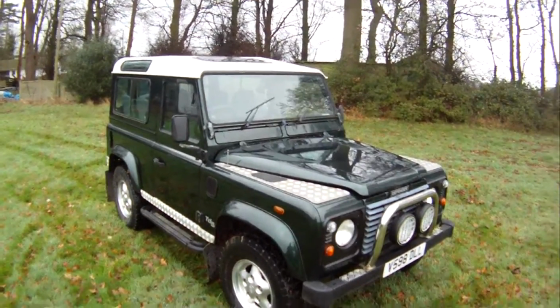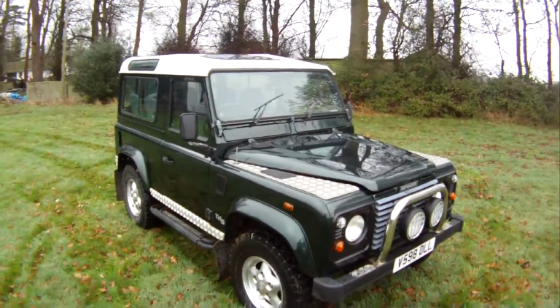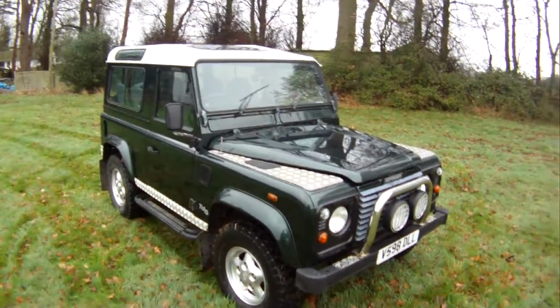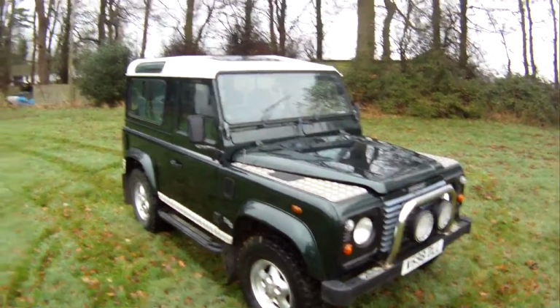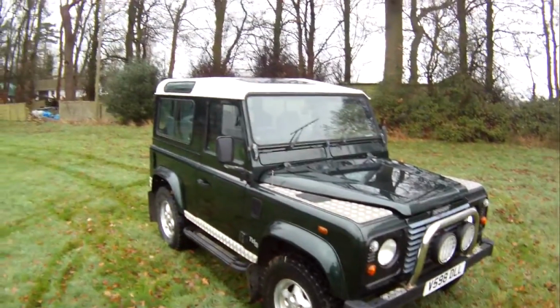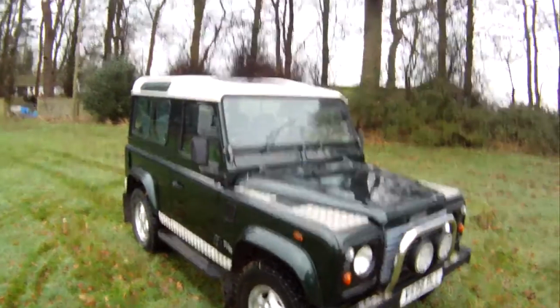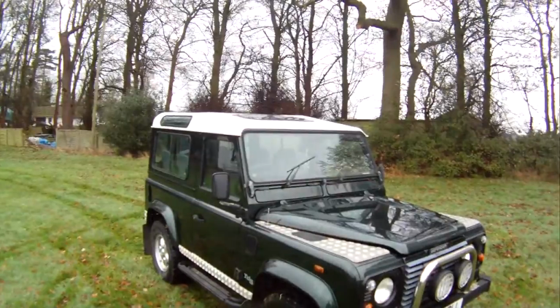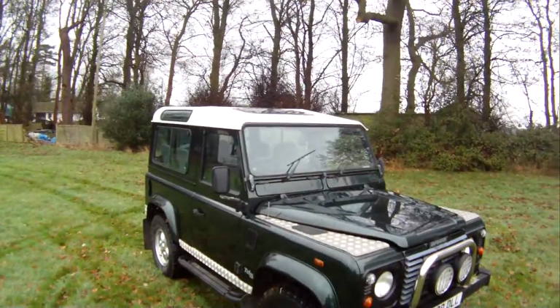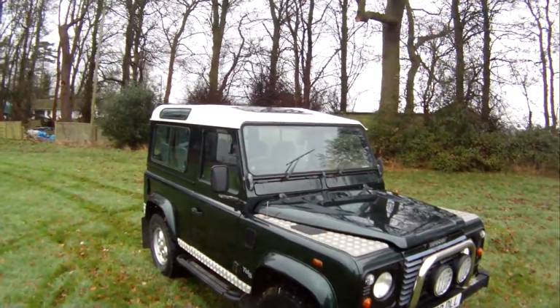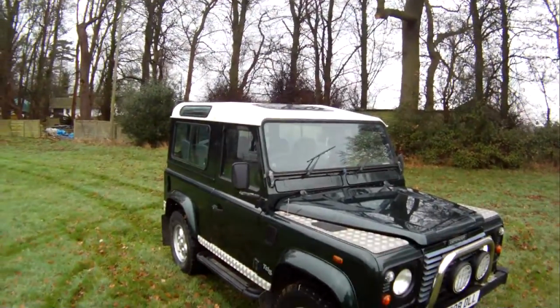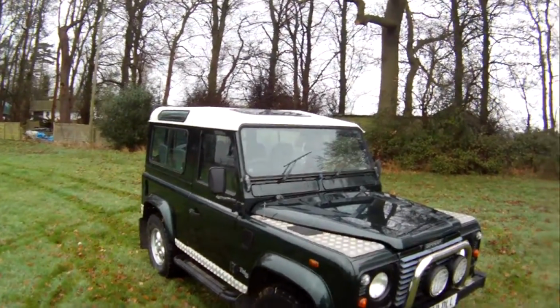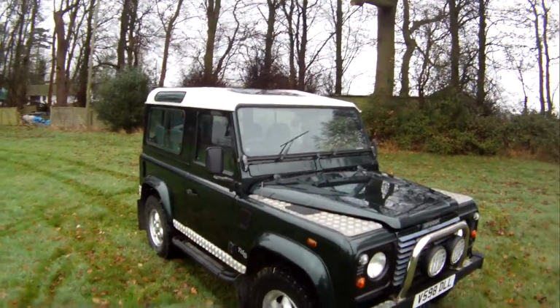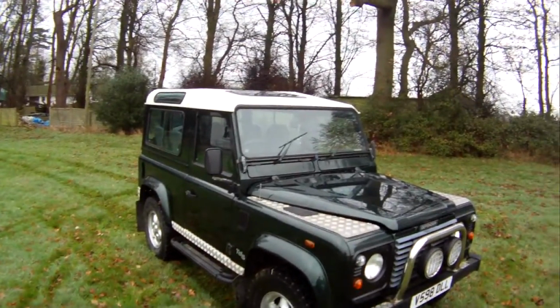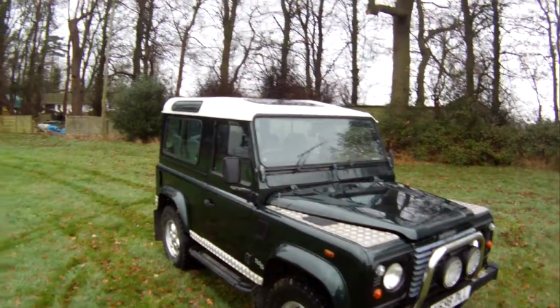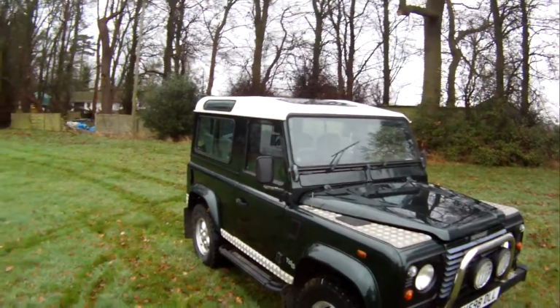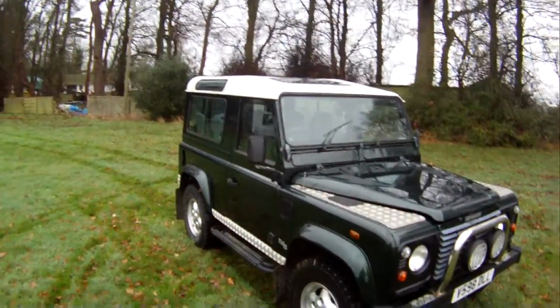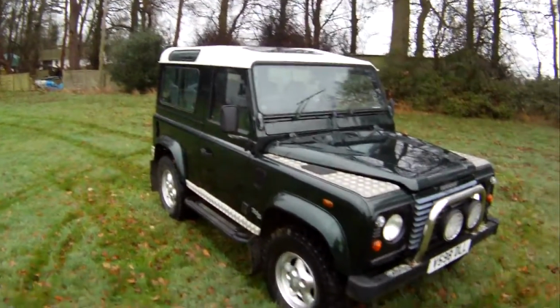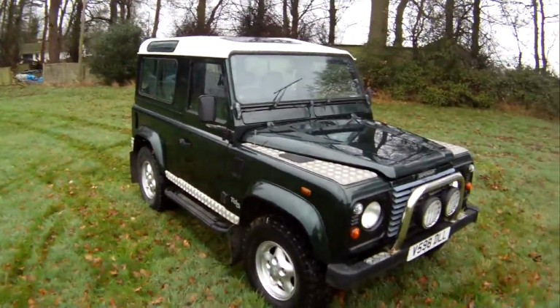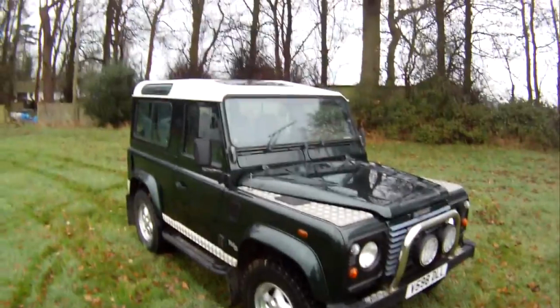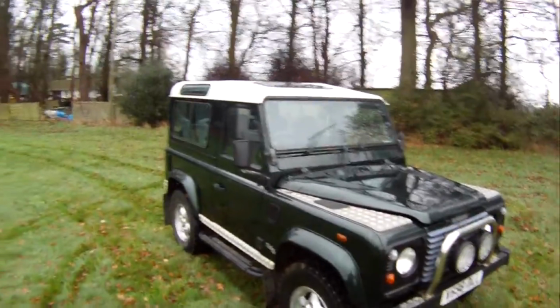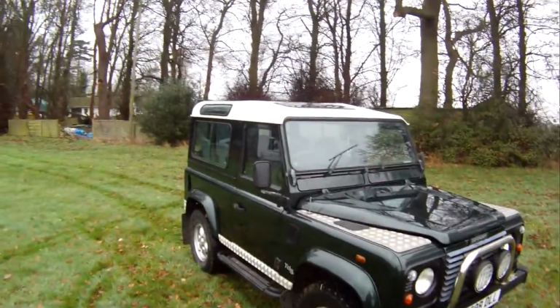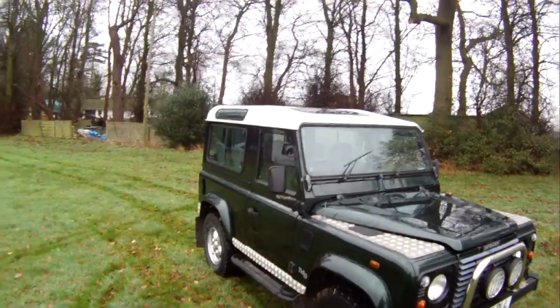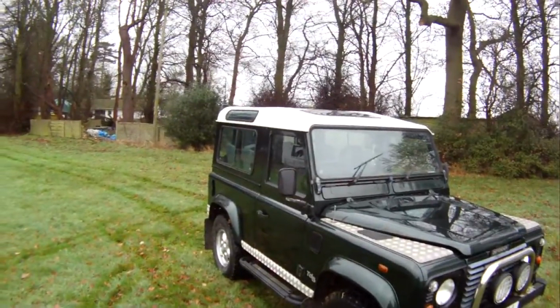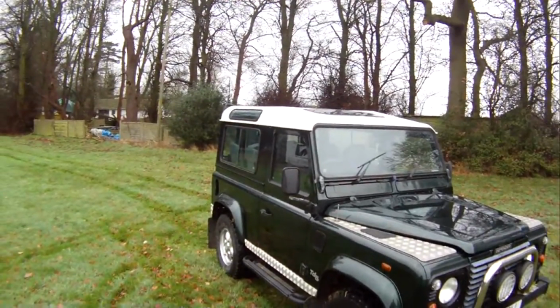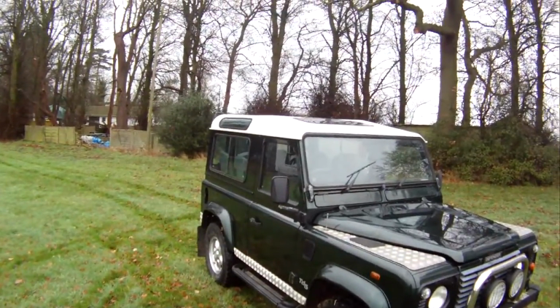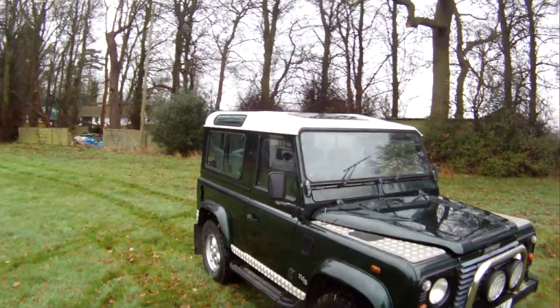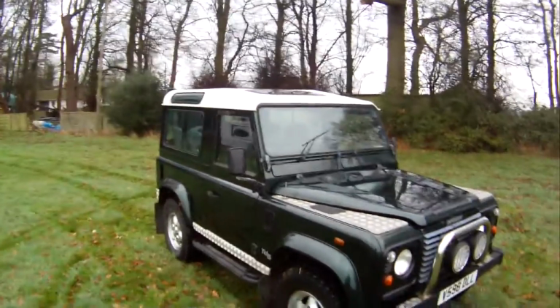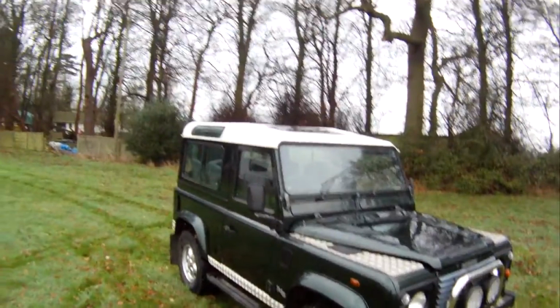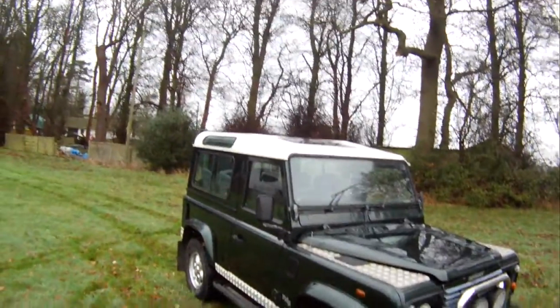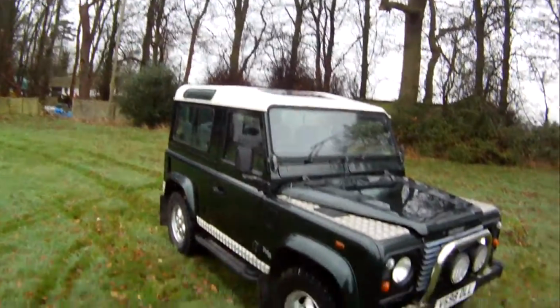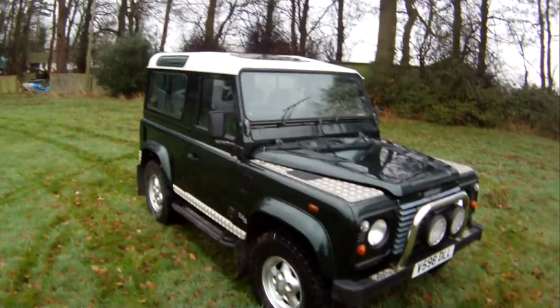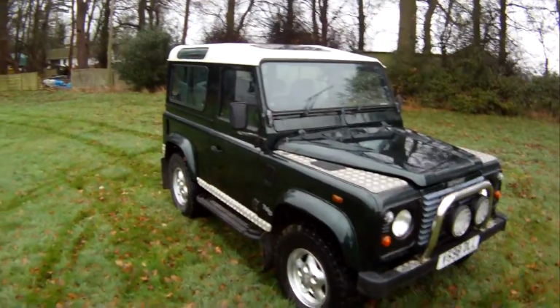Let's have a look around this 1999 Land Rover Defender 90 Factory County Station Wagon TD5, finished in Epsom Green with a white roof and the usual Techno cloth interior, and this one's in seven-seater spec.